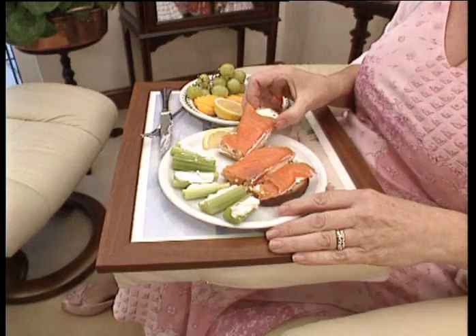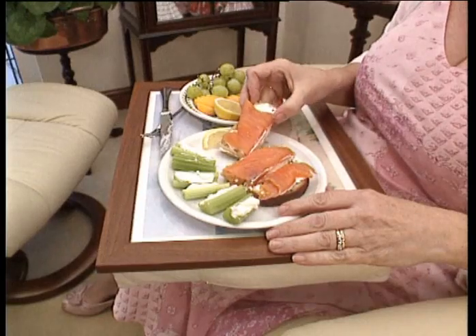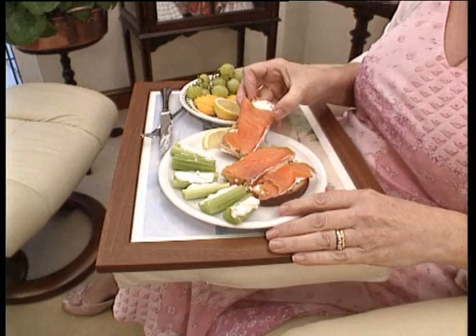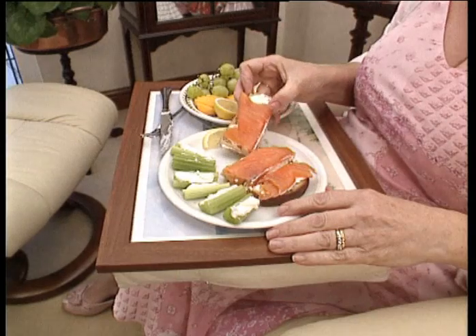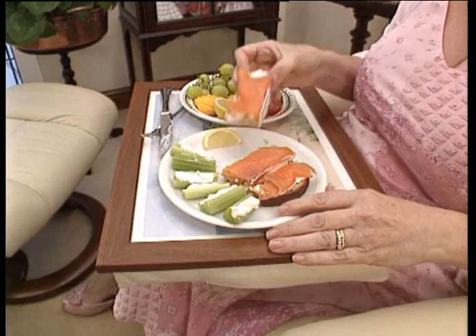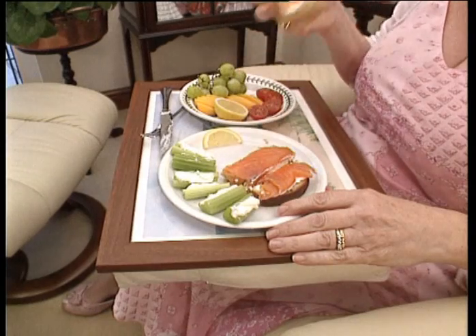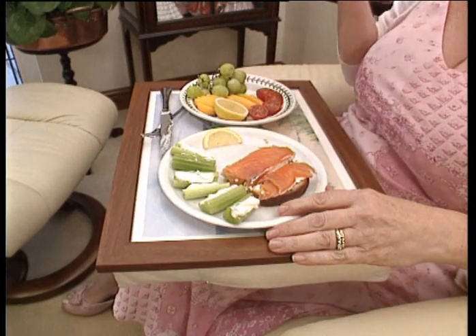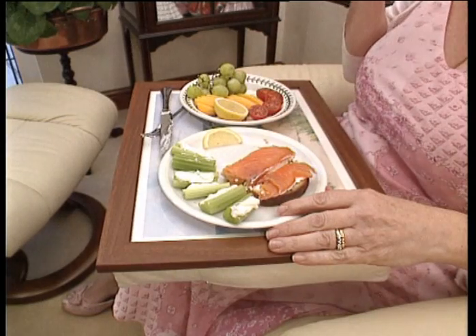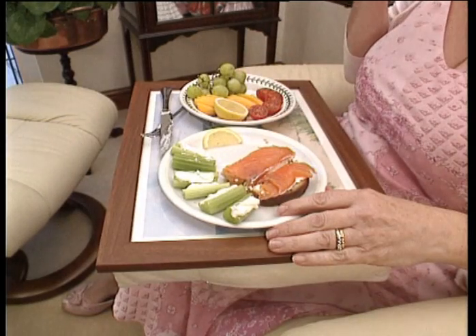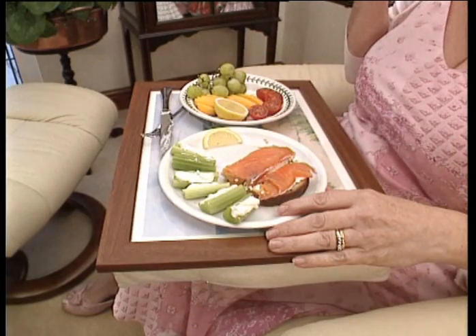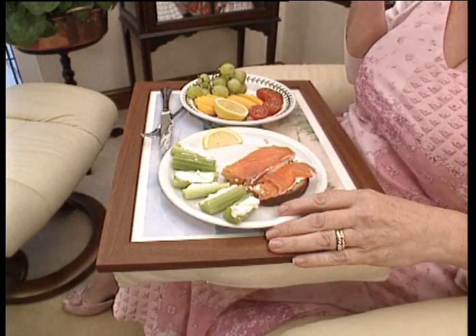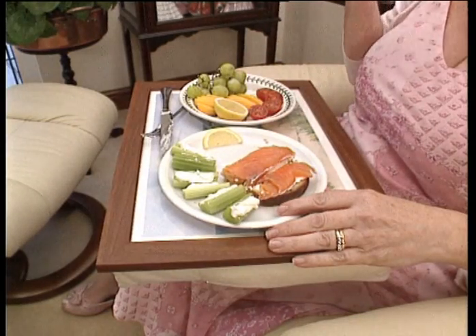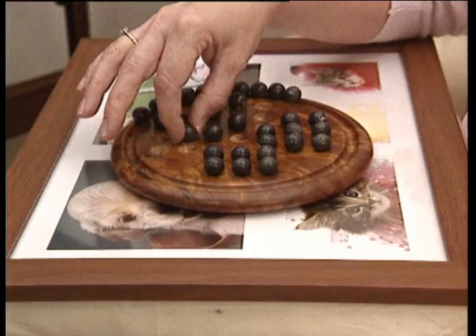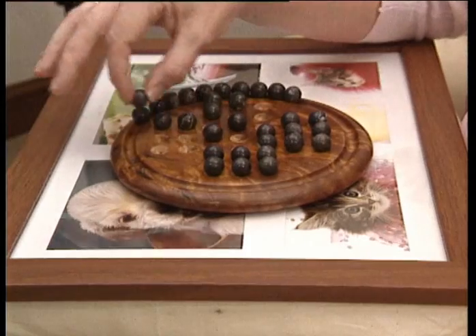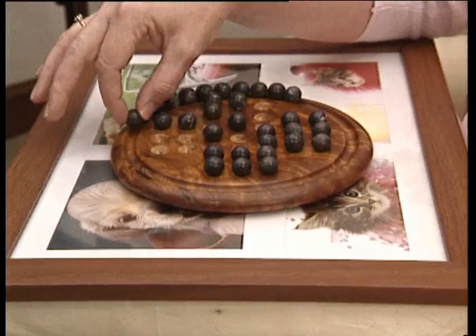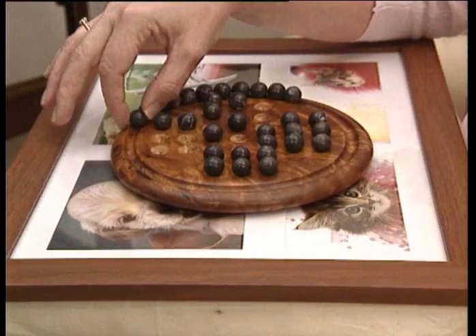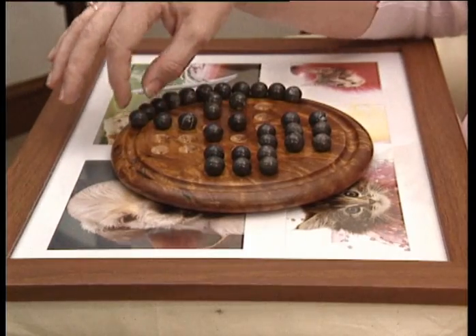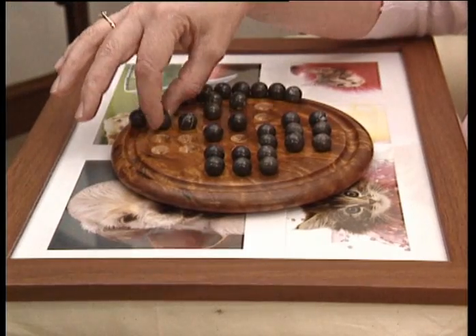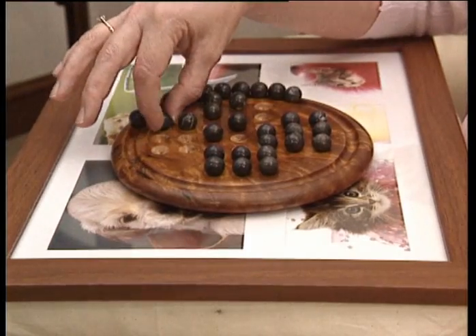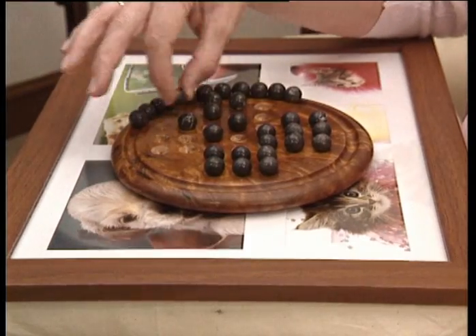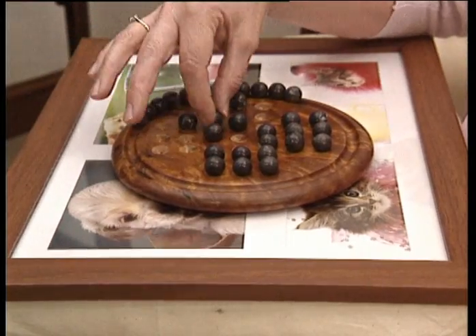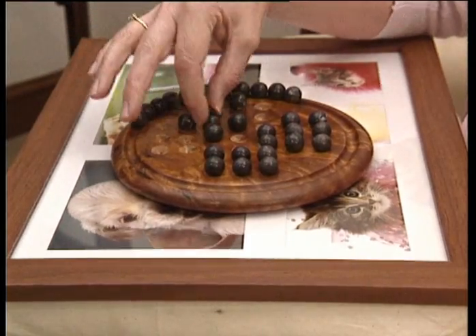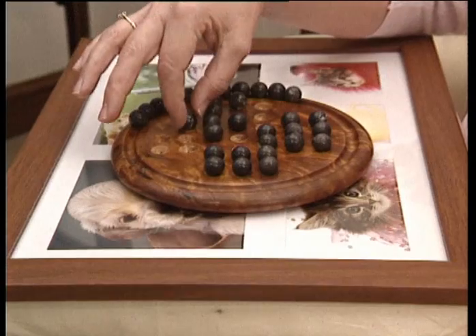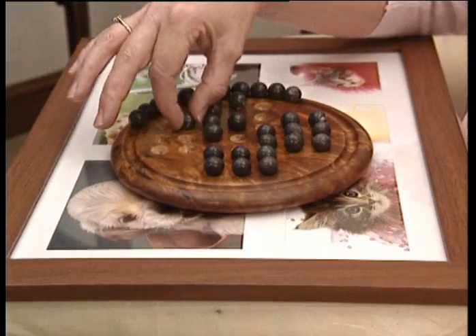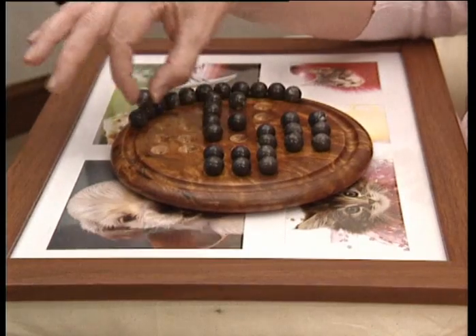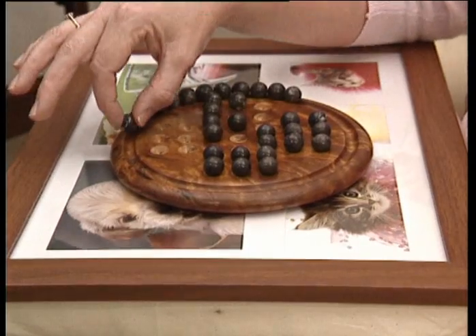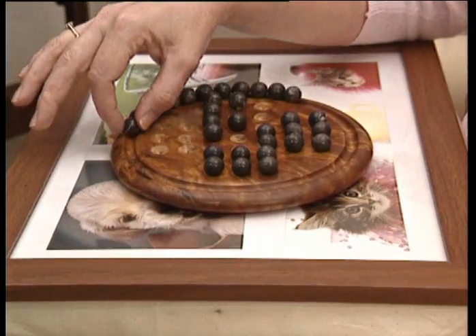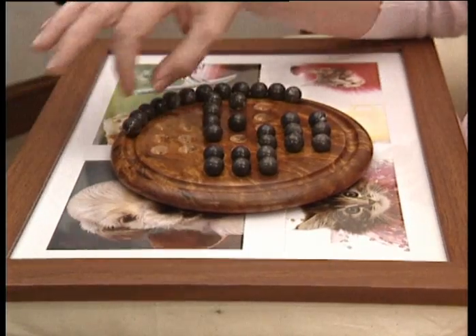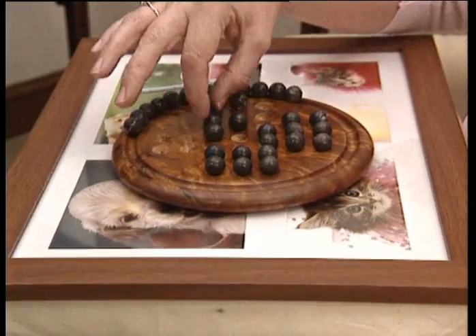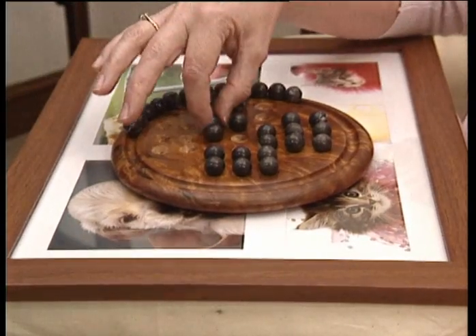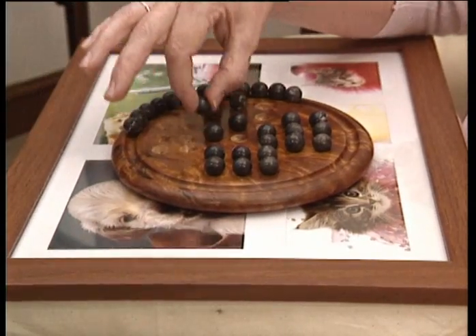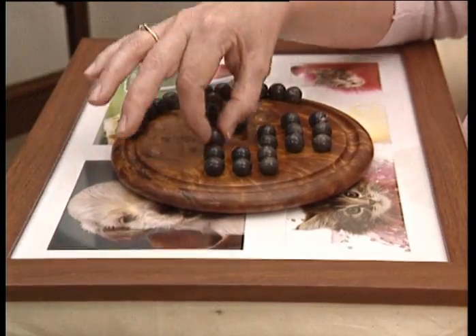Enjoy meals and snacks without worrying about mess. And even playing board games and card games is made easy with the practical Laptray.